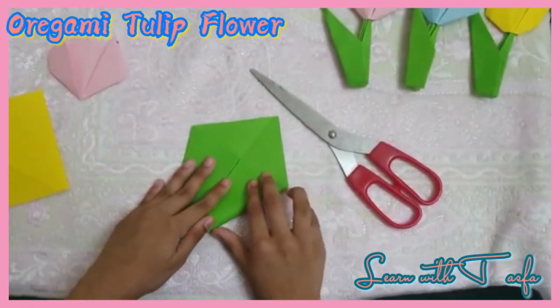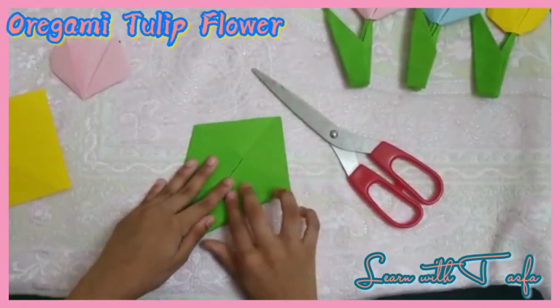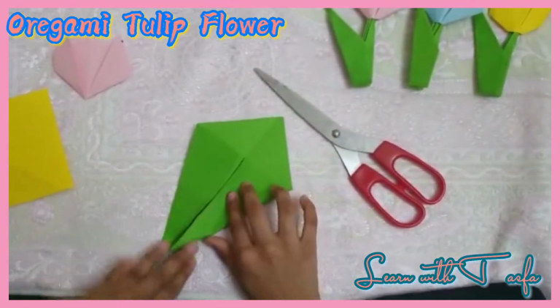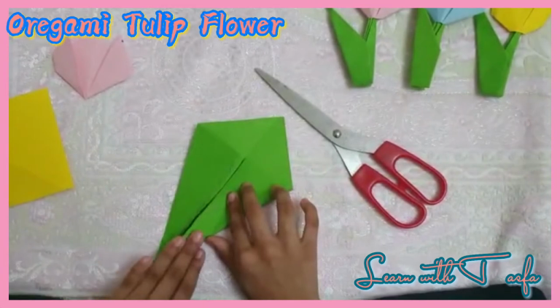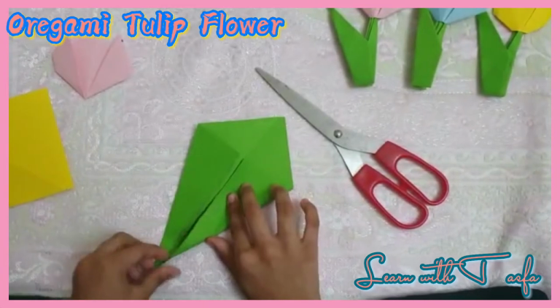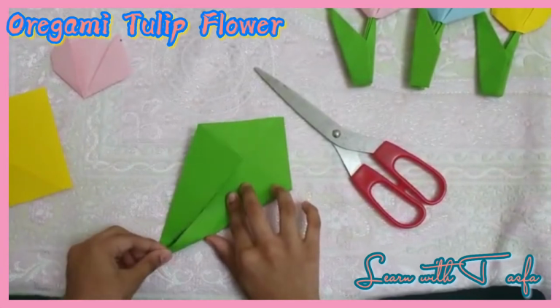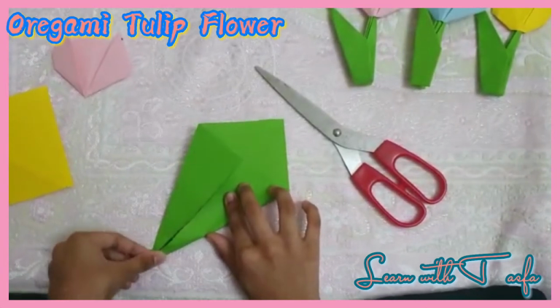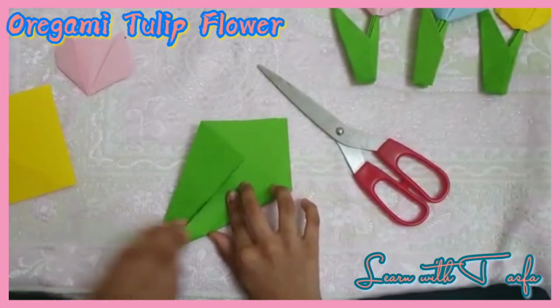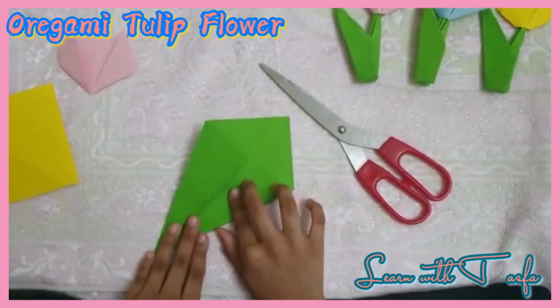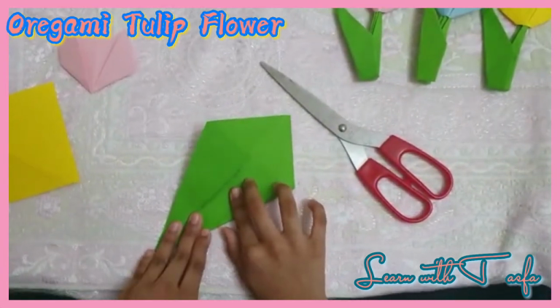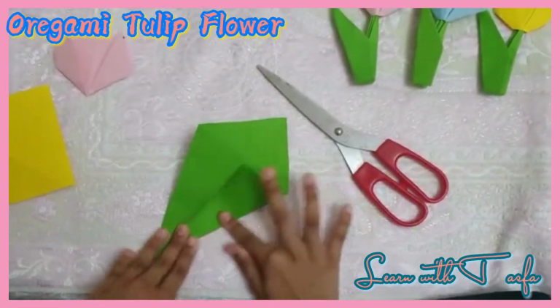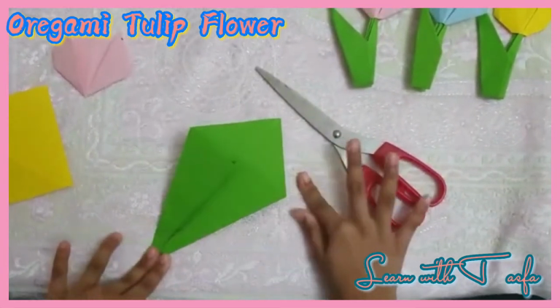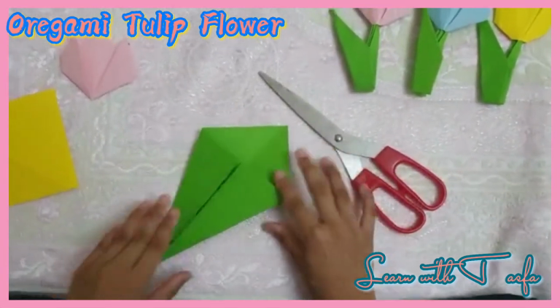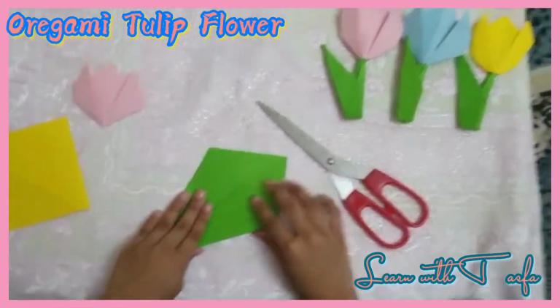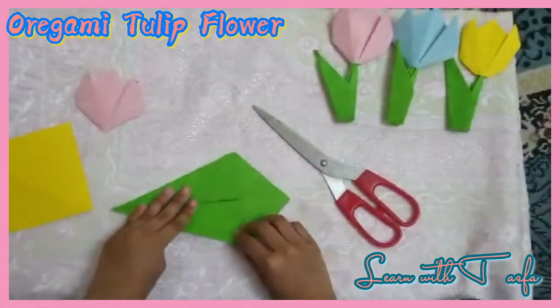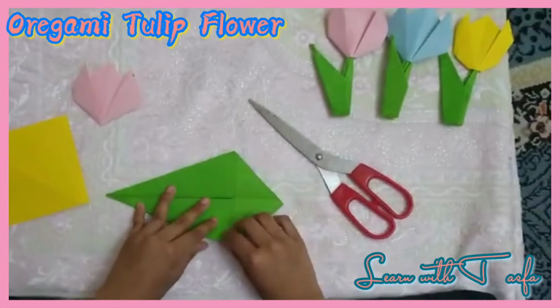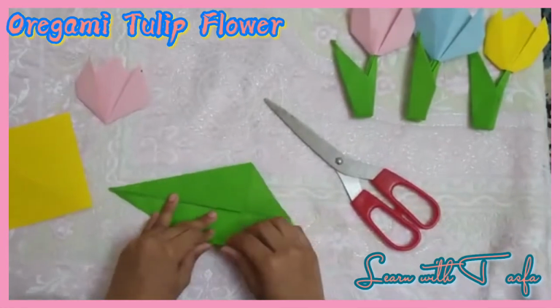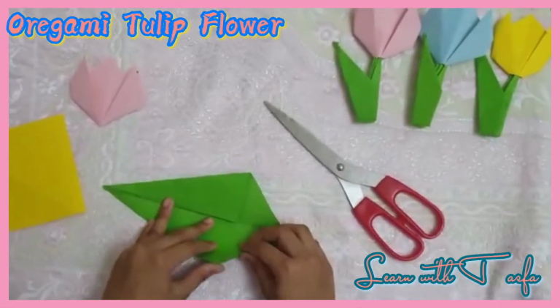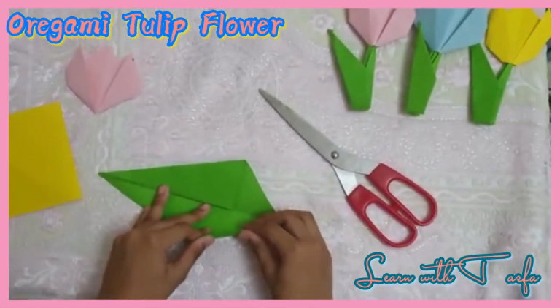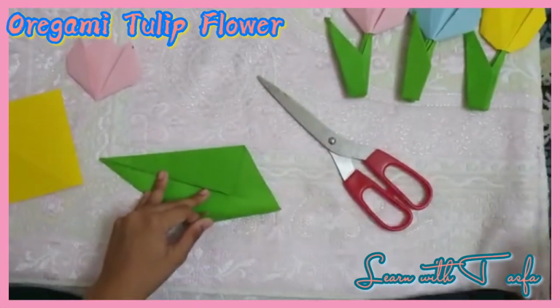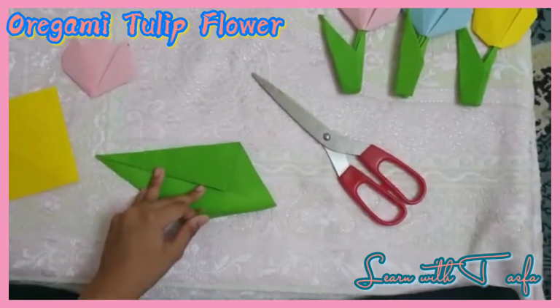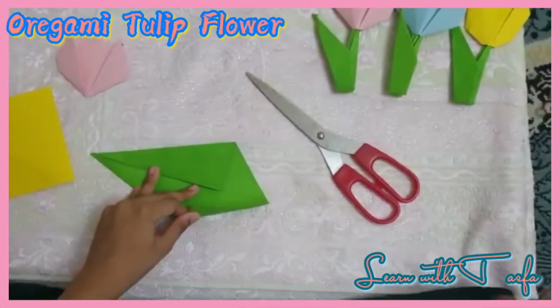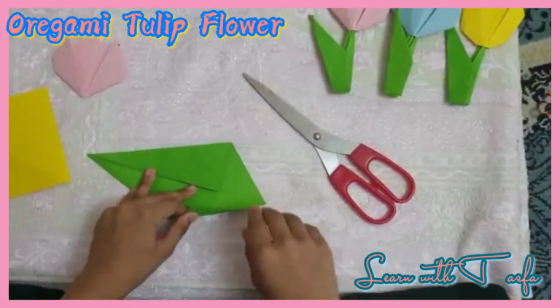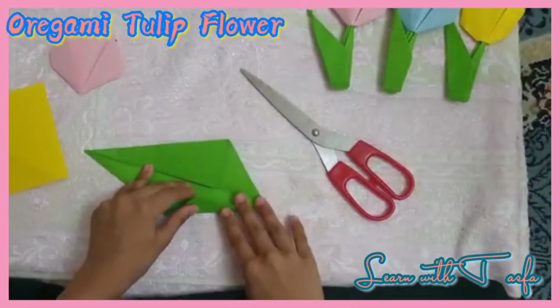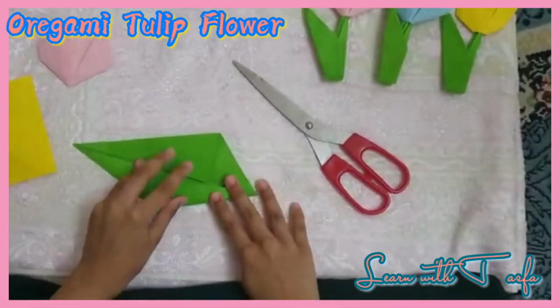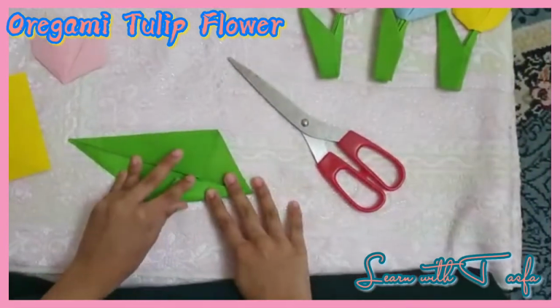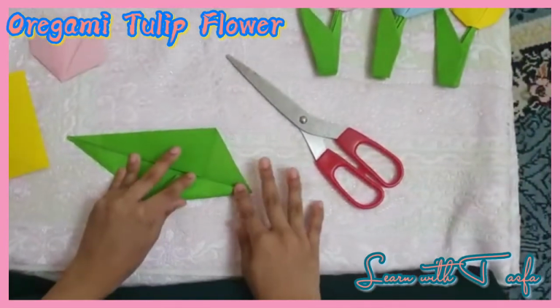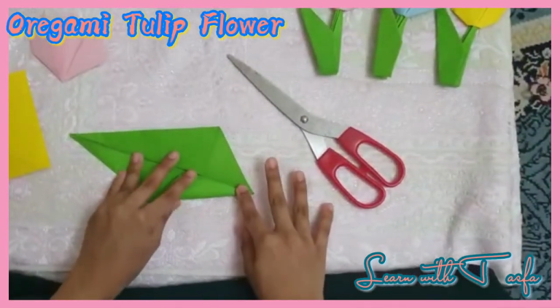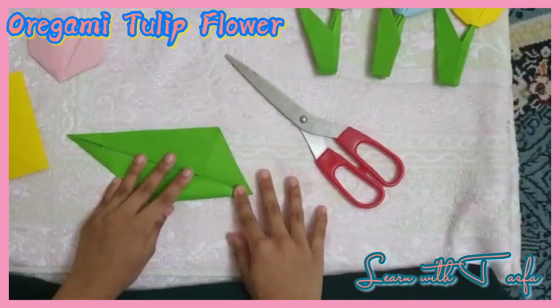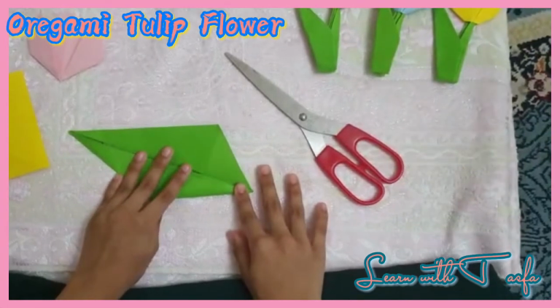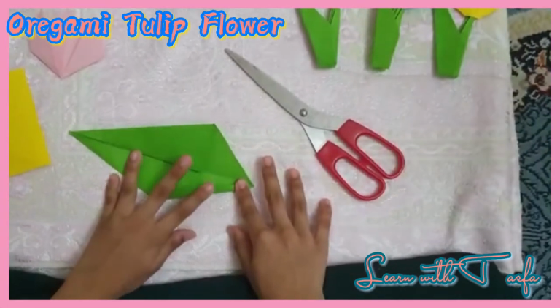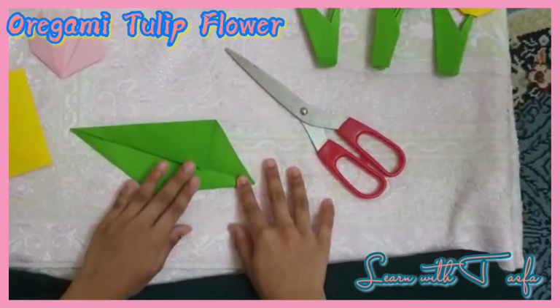And you have to fold it. Now you have to fold it in the corner of the square. Then we have to fold this paper down.